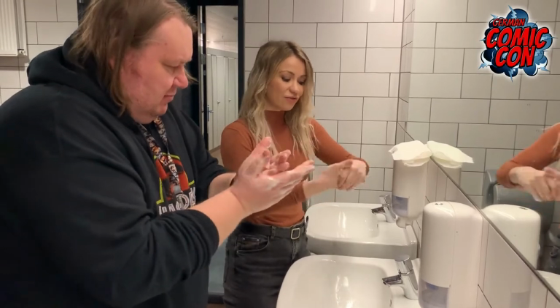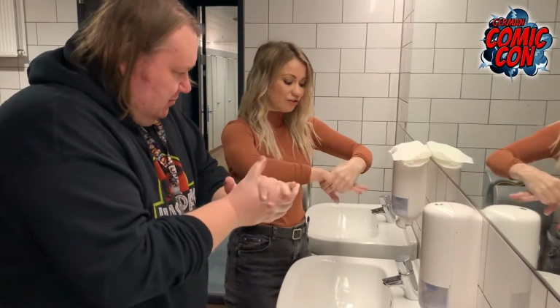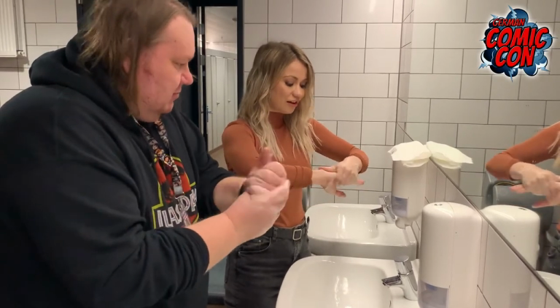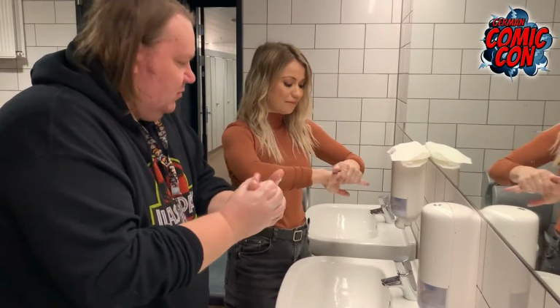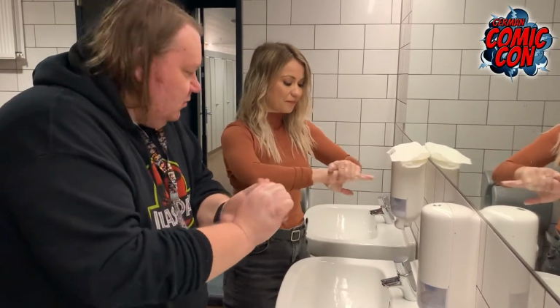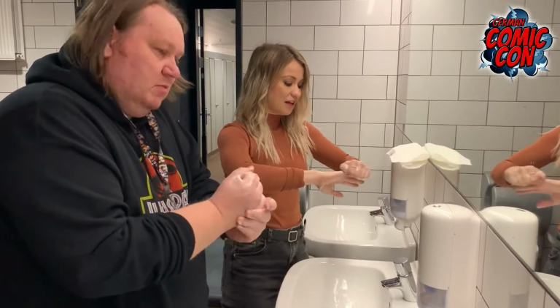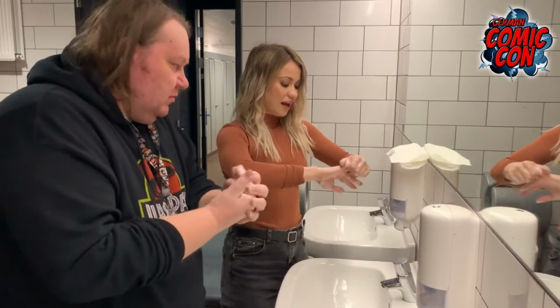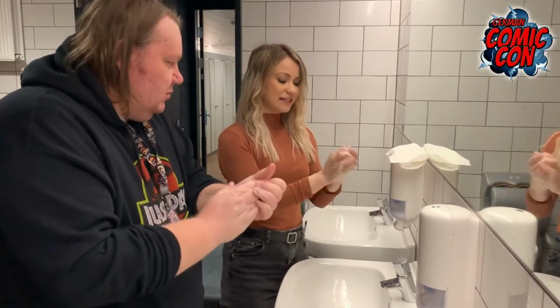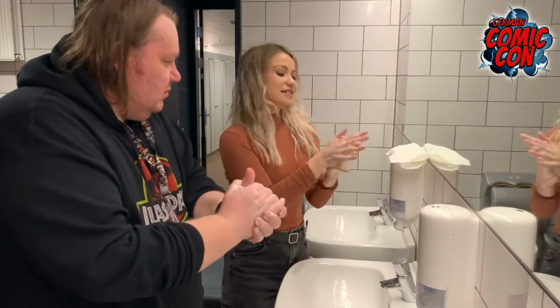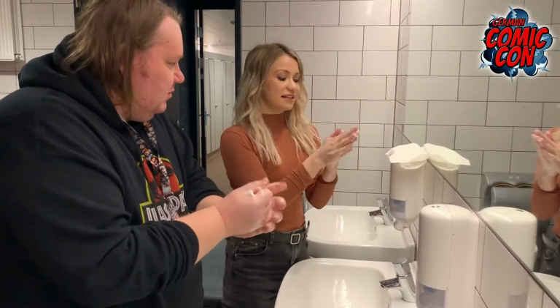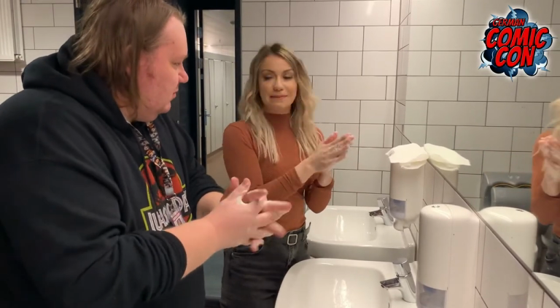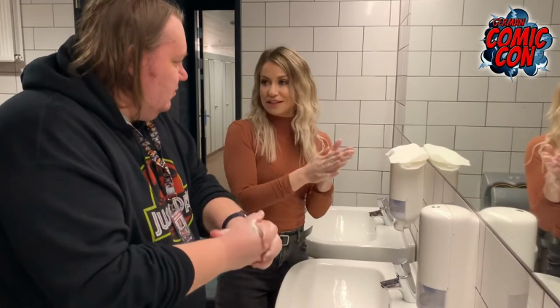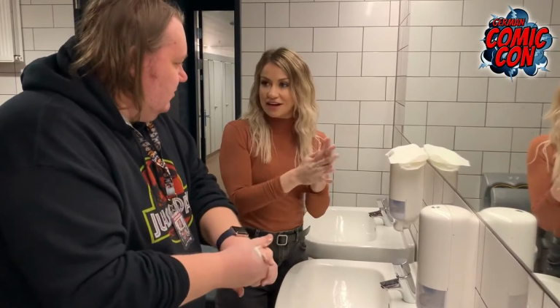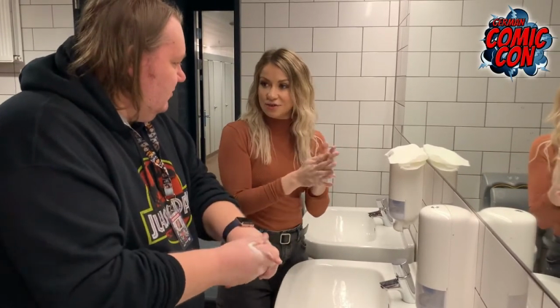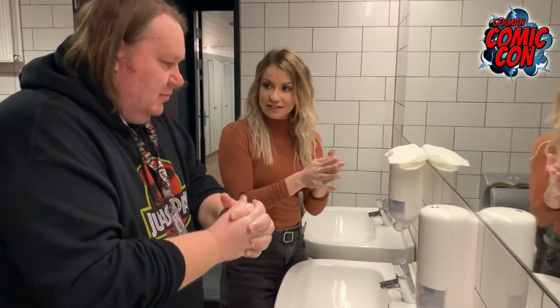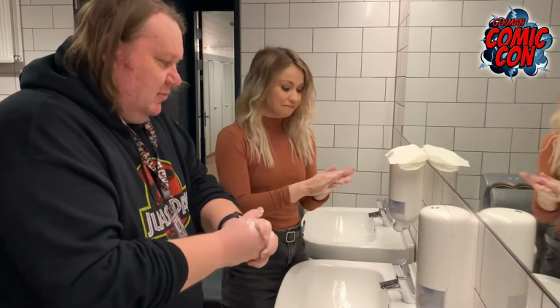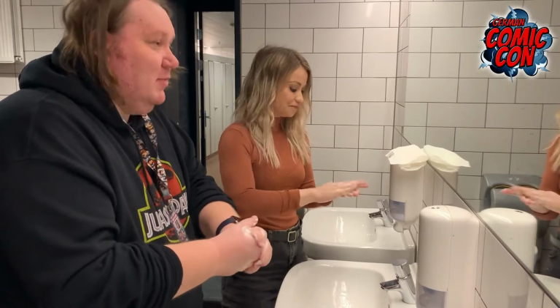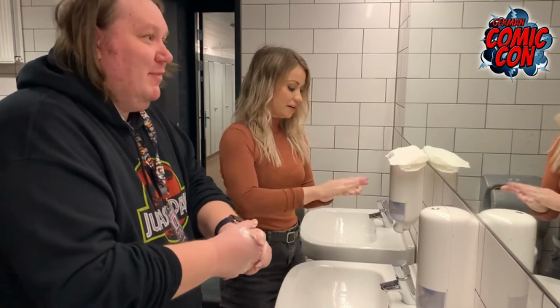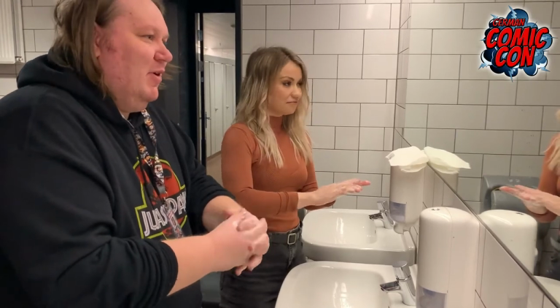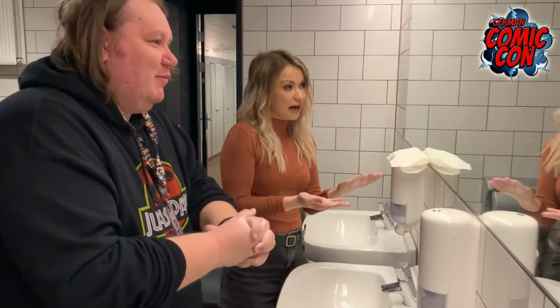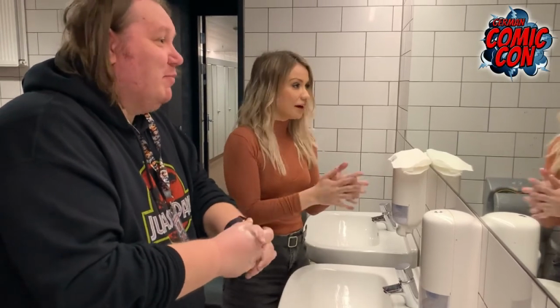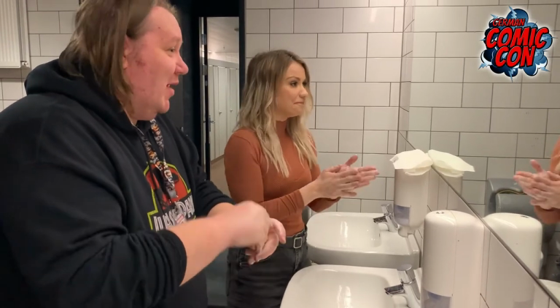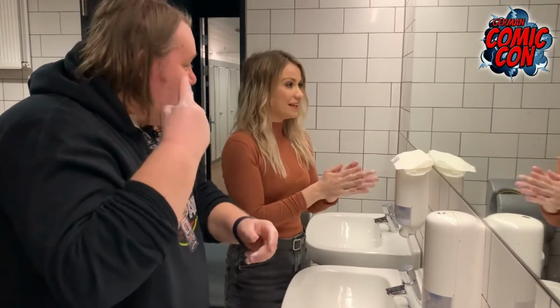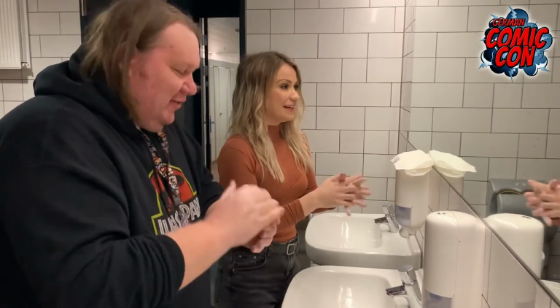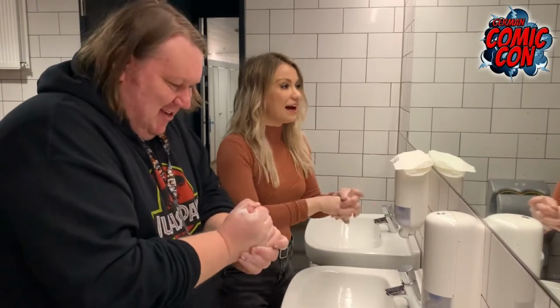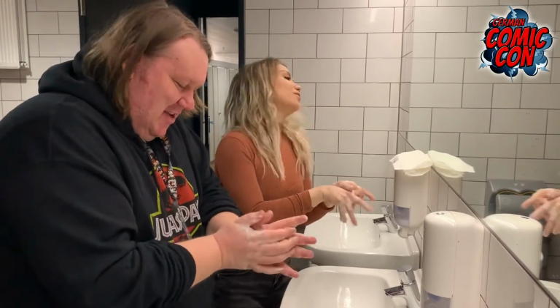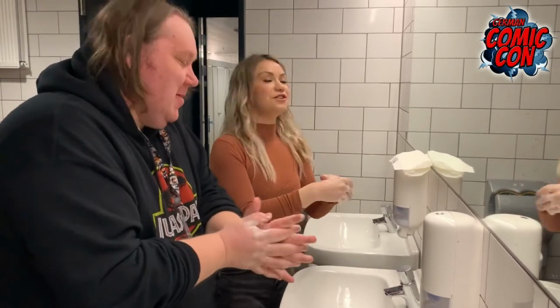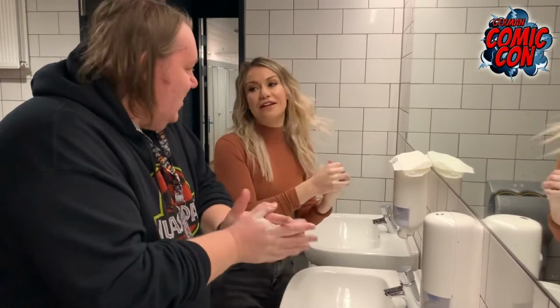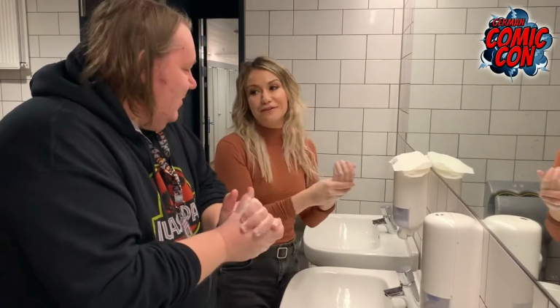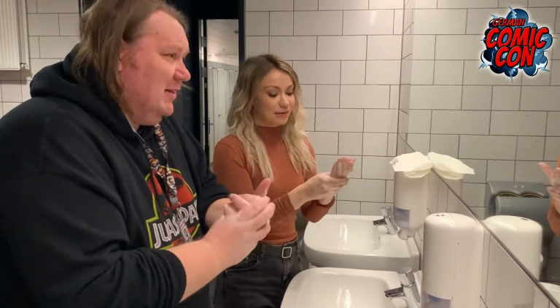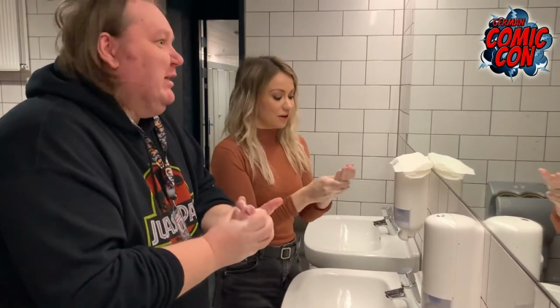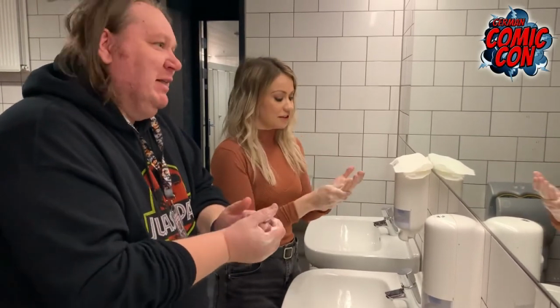A cool idea is to sing happy birthday in your head twice. Okay, well you can do it out loud if you want, but I'm not going to.